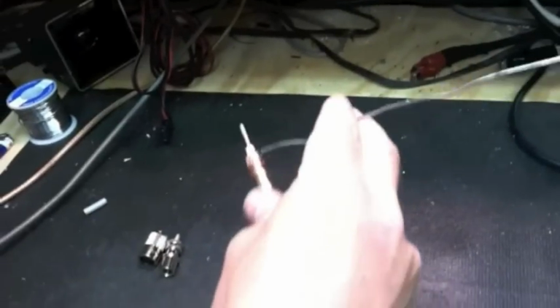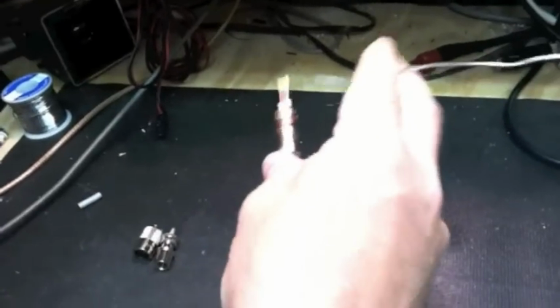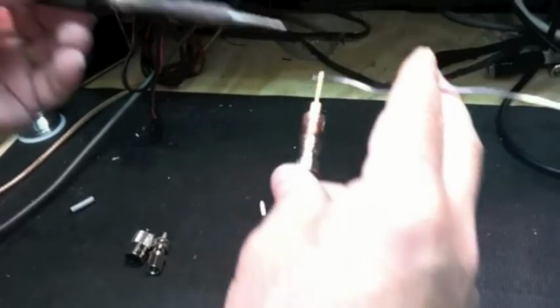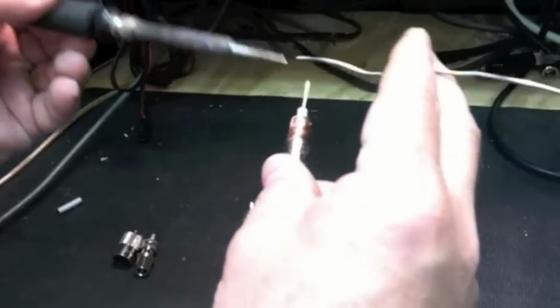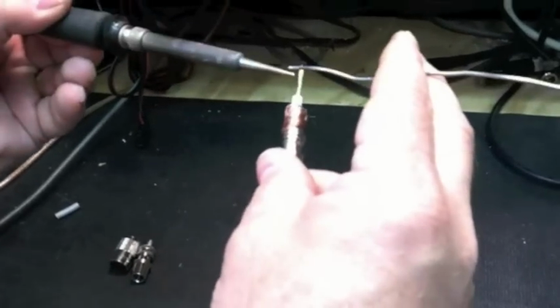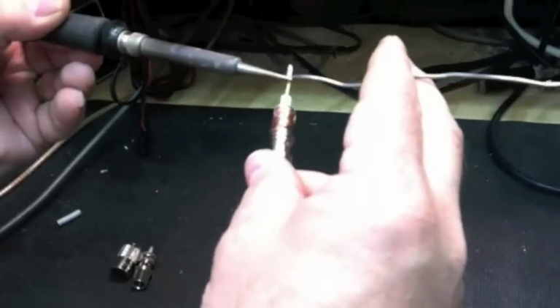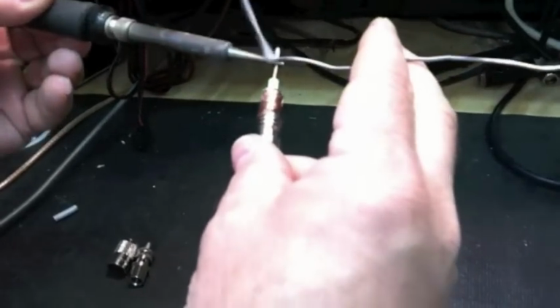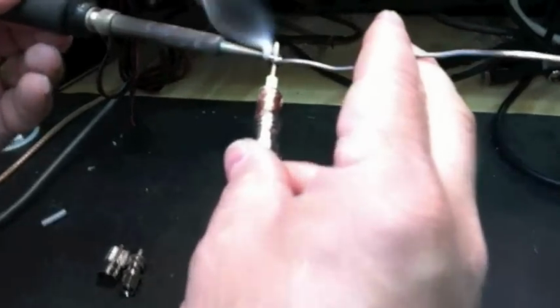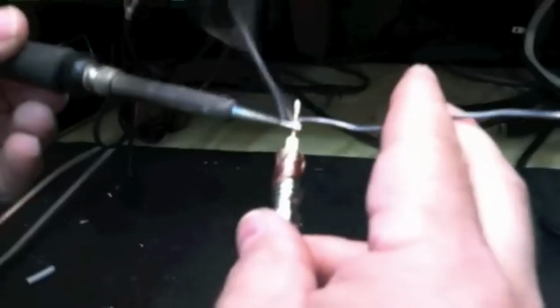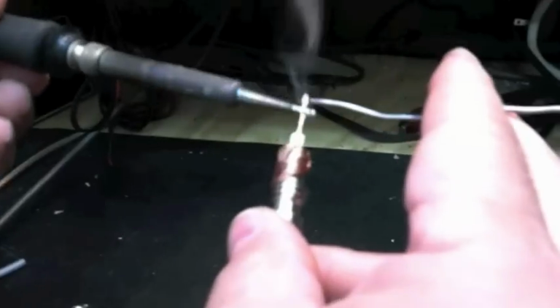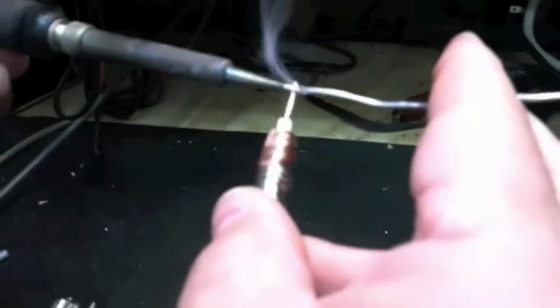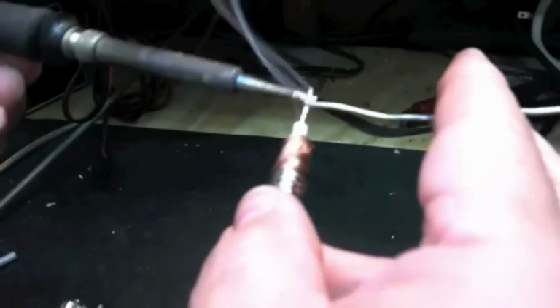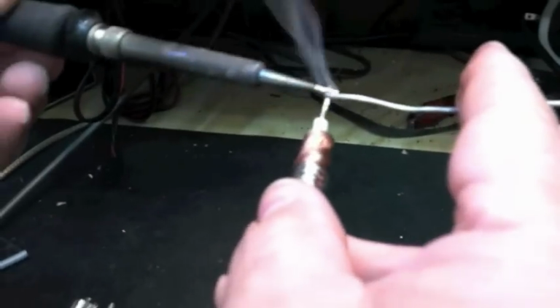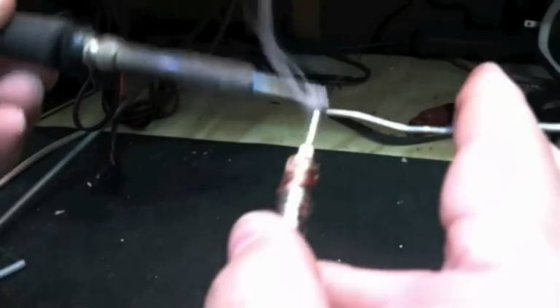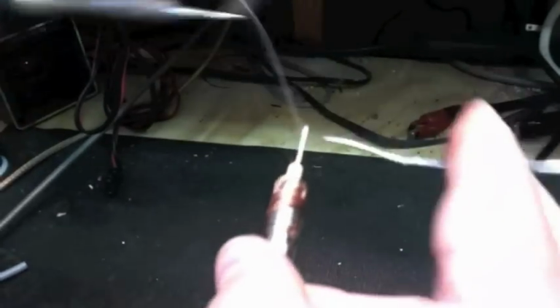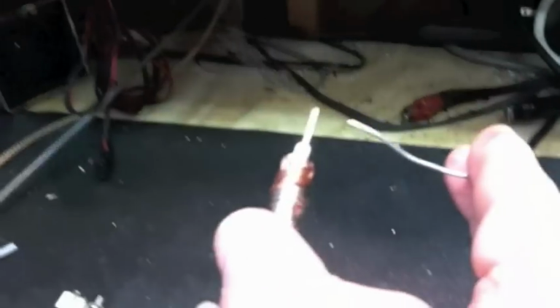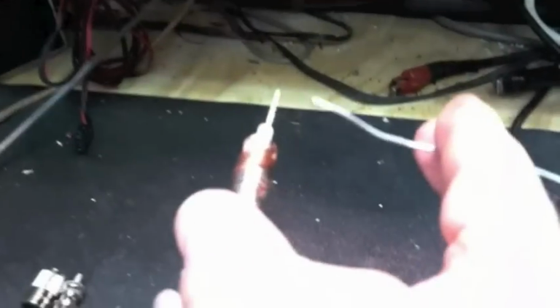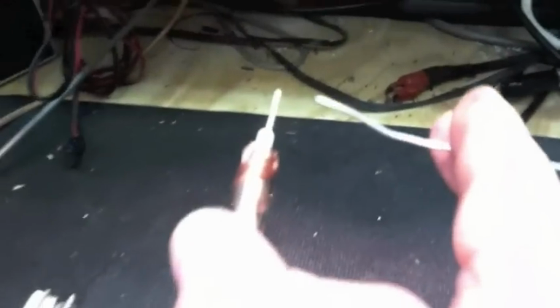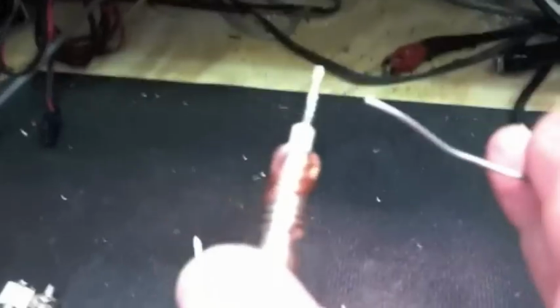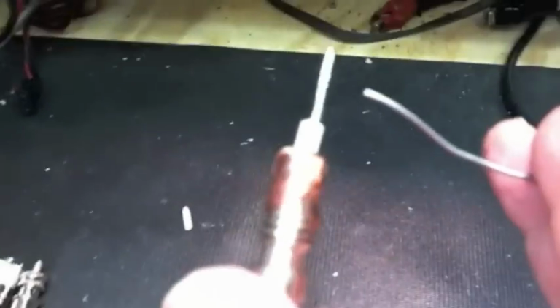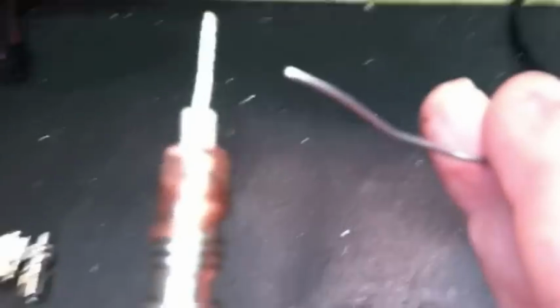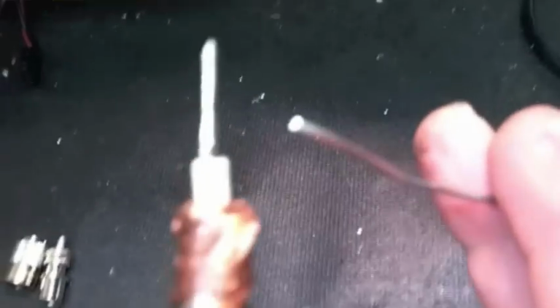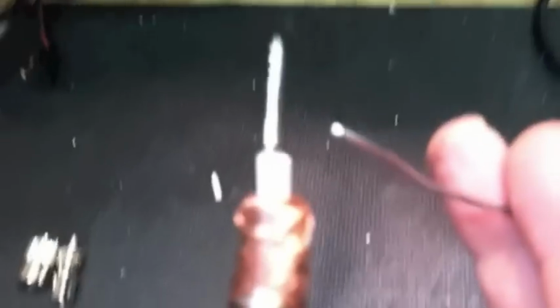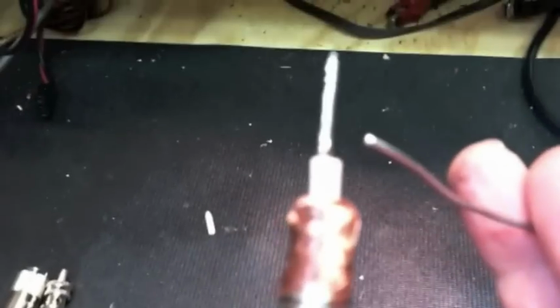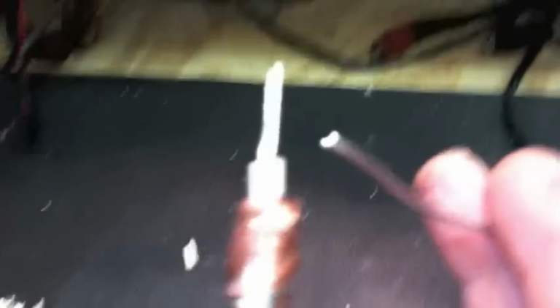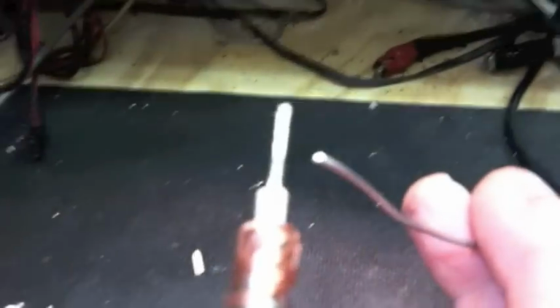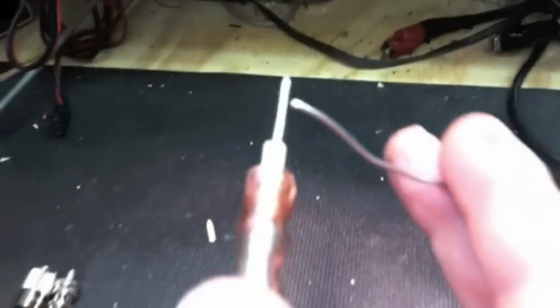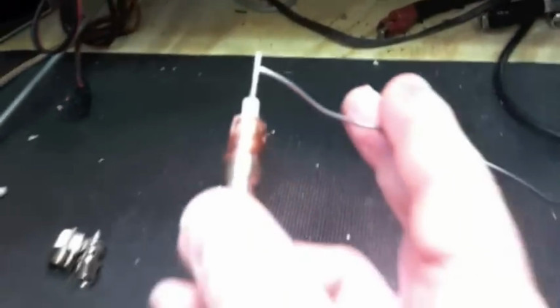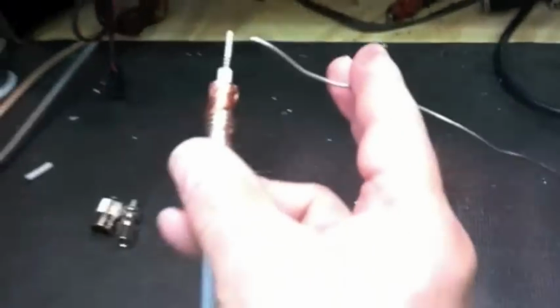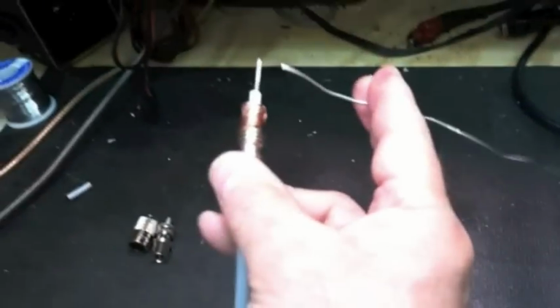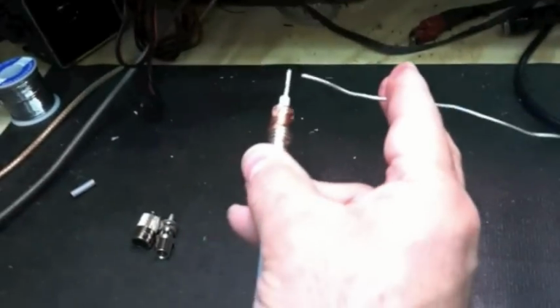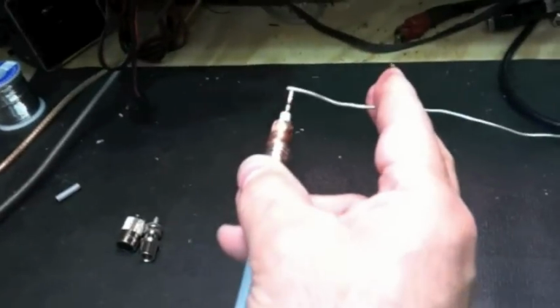Next, you will want to tin — that is what it is called — the center conductor. Coating it completely with solder. You'll want to heat it until the solder flows like water.